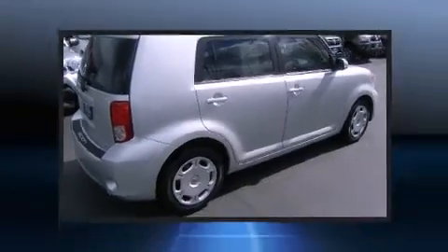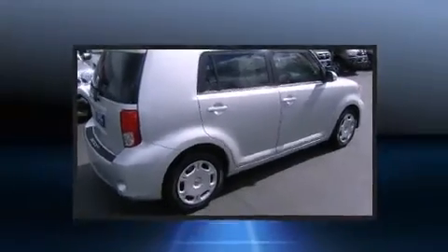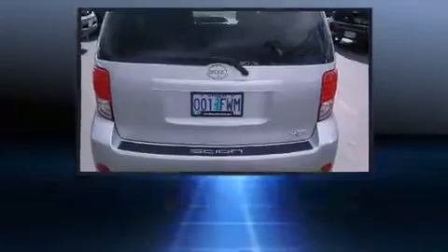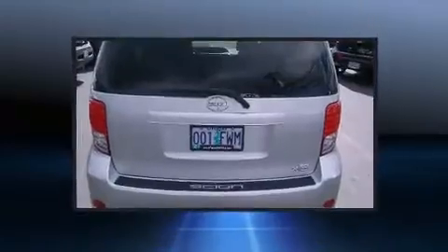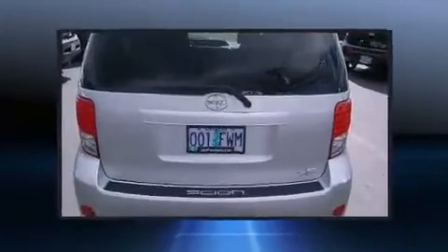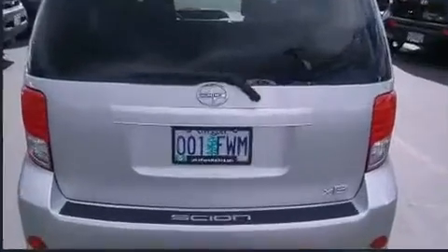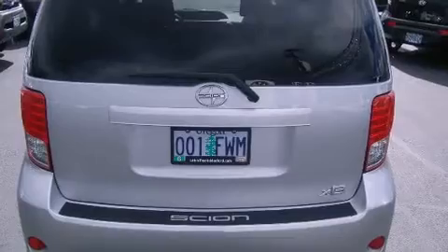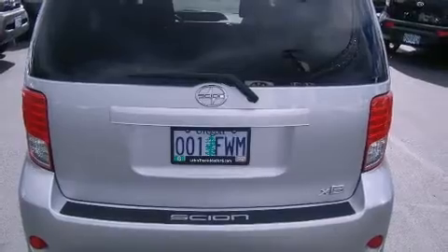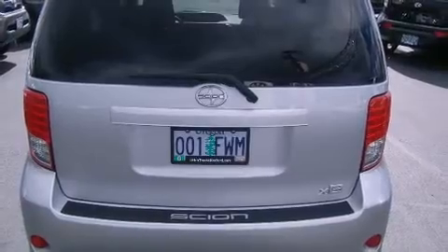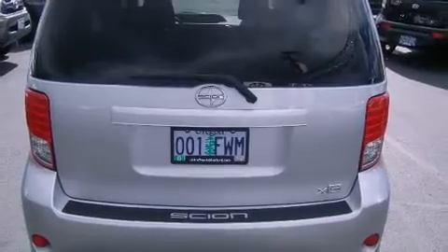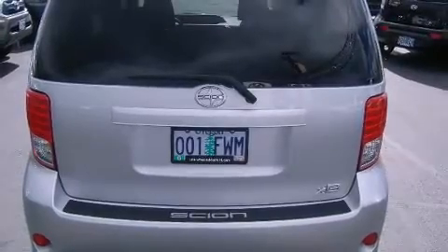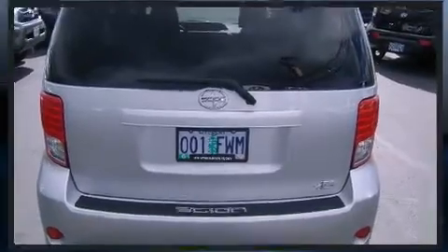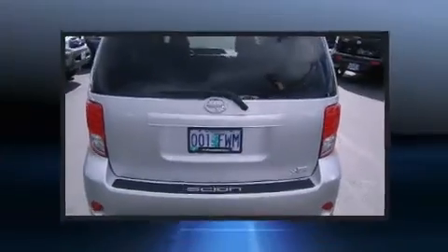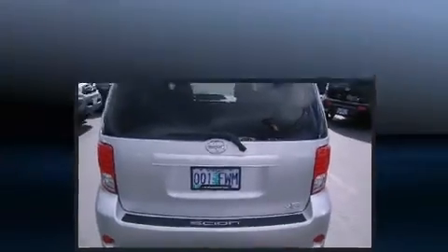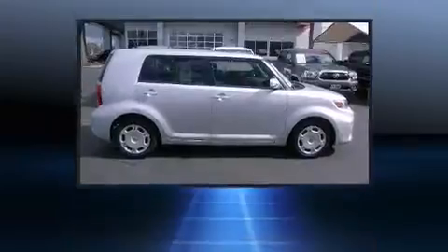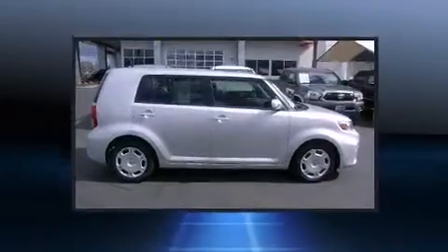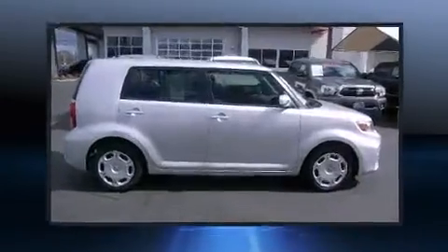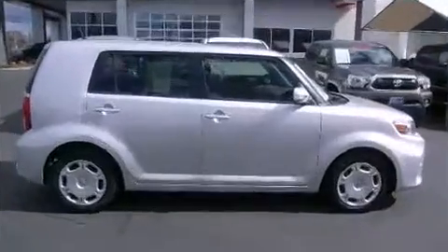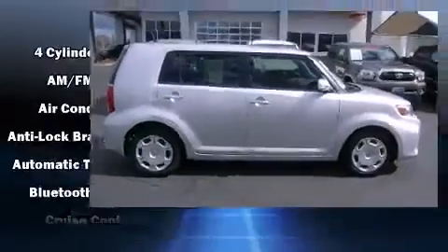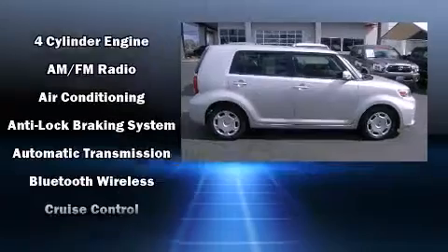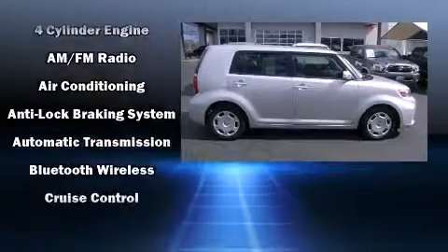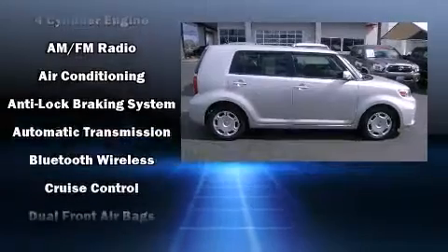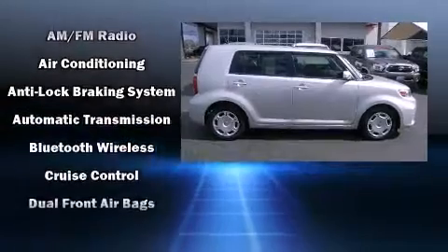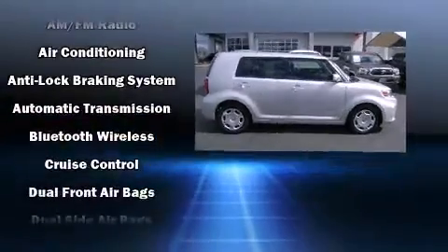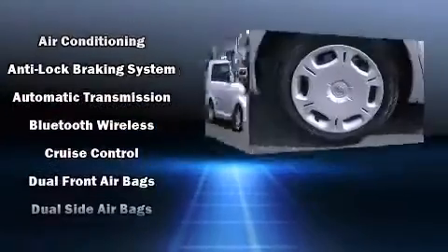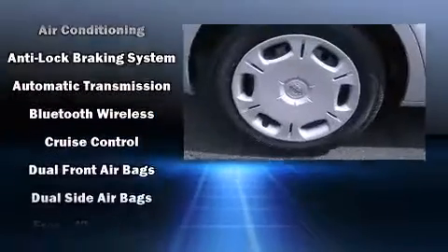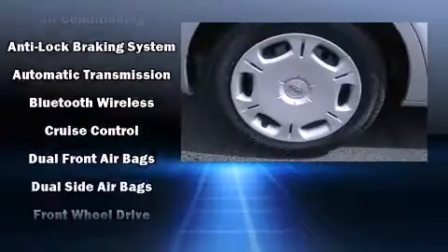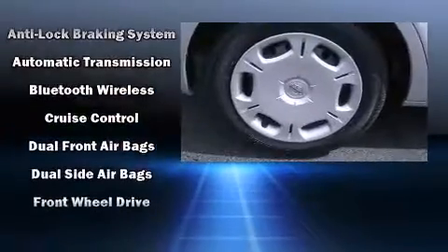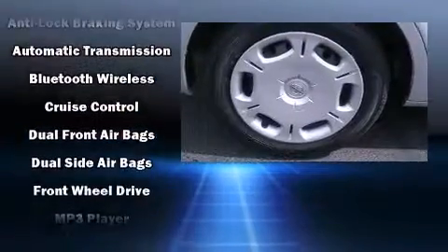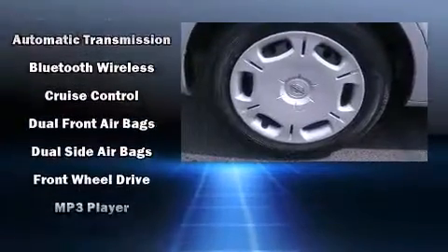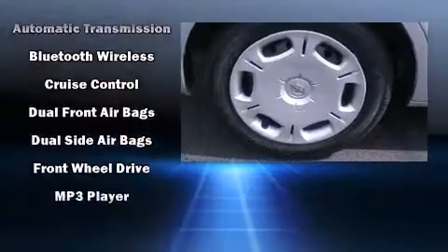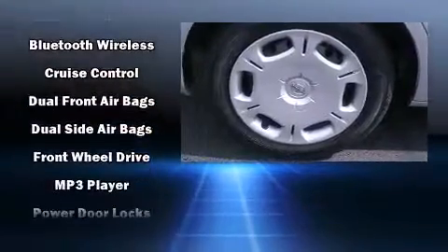Passenger security is always assured thanks to various safety features such as head curtain airbags, traction control, a panic alarm, and four-wheel disc brakes with ABS.